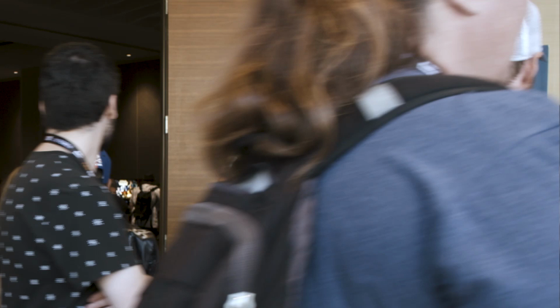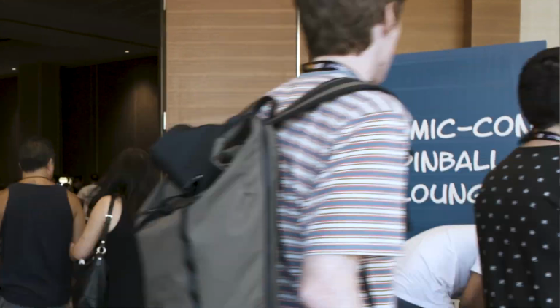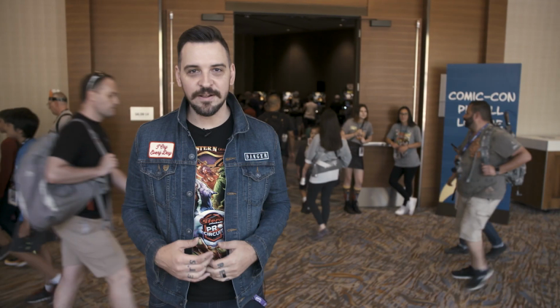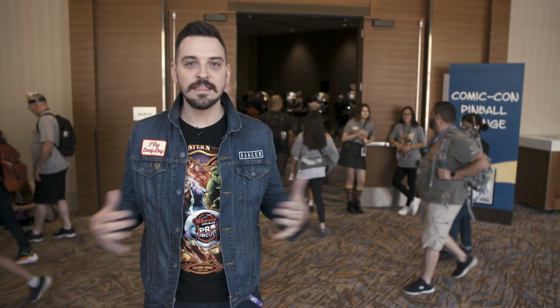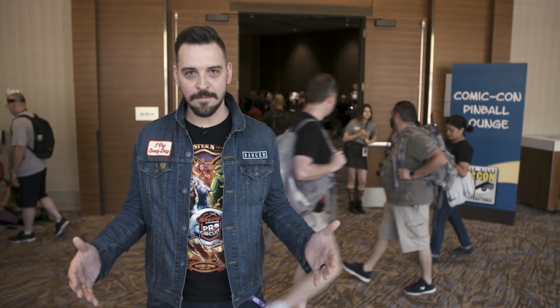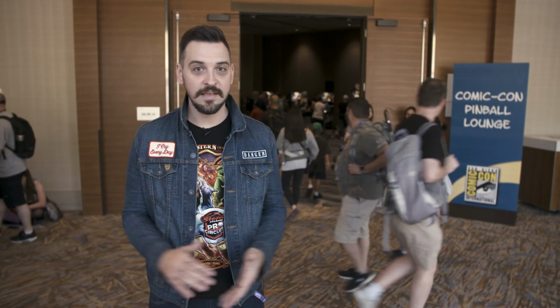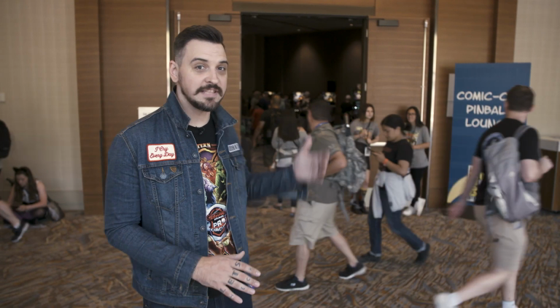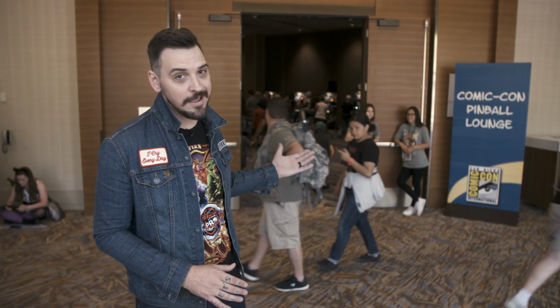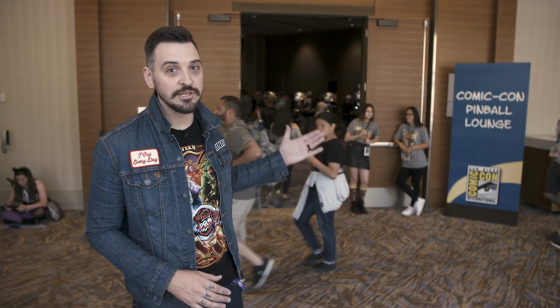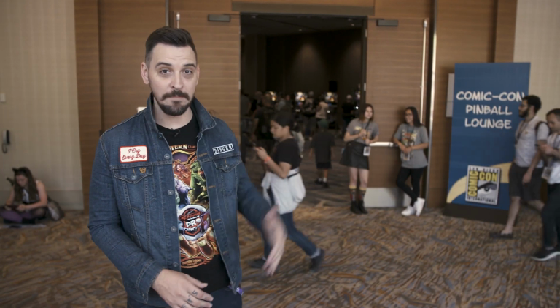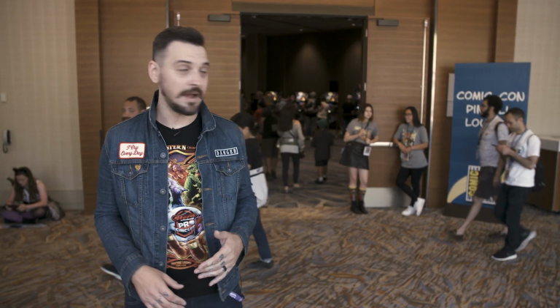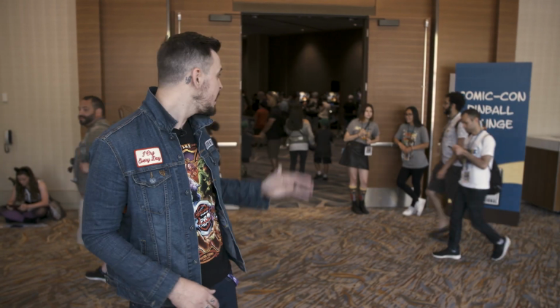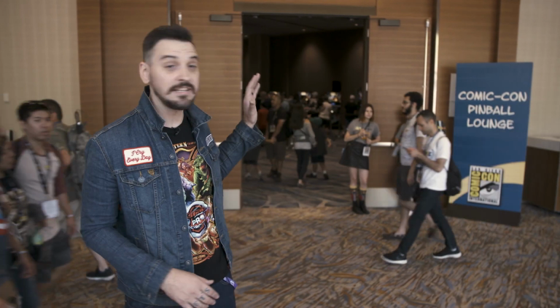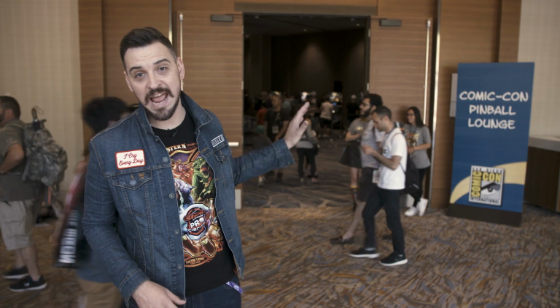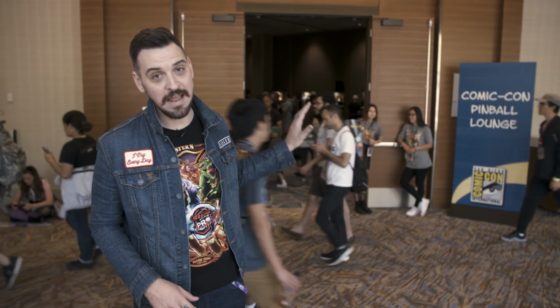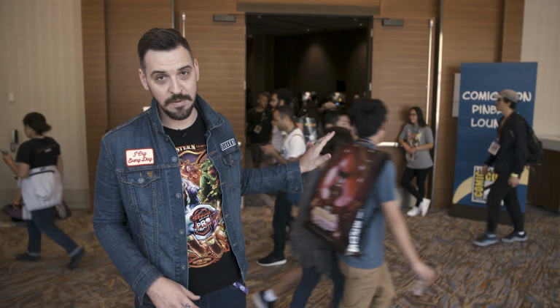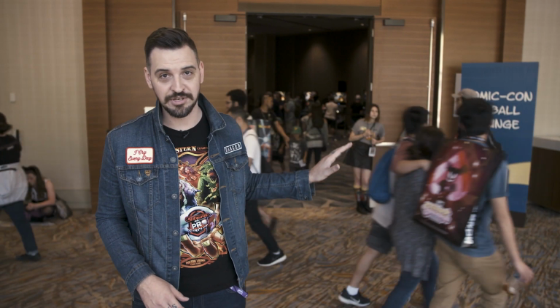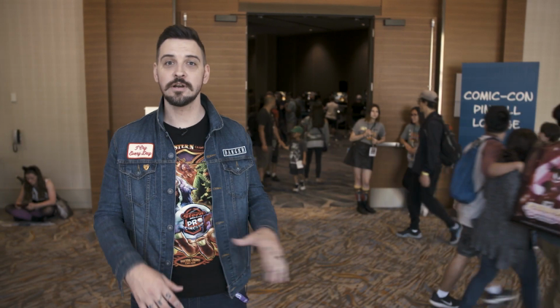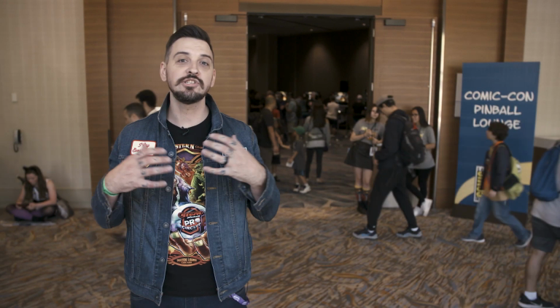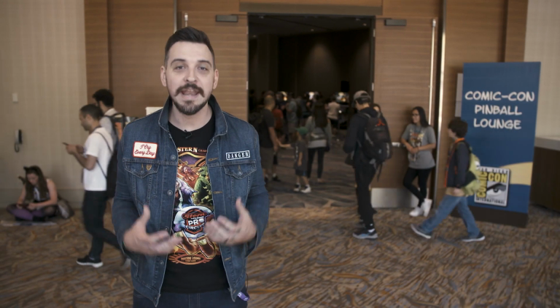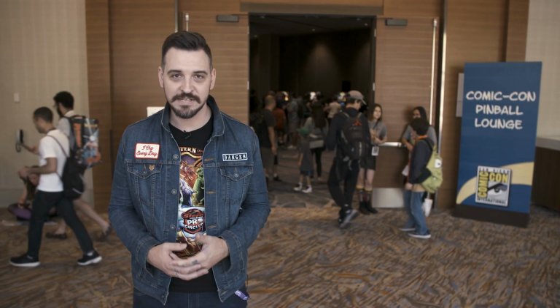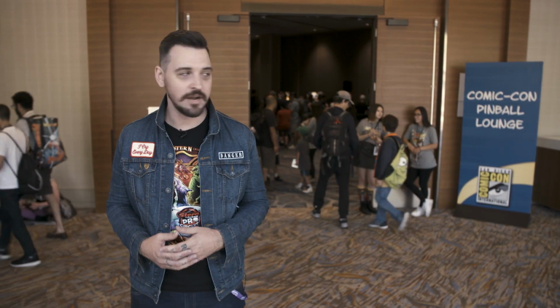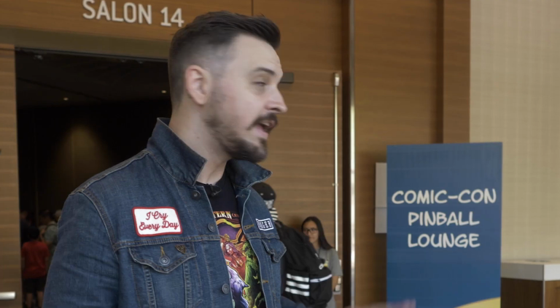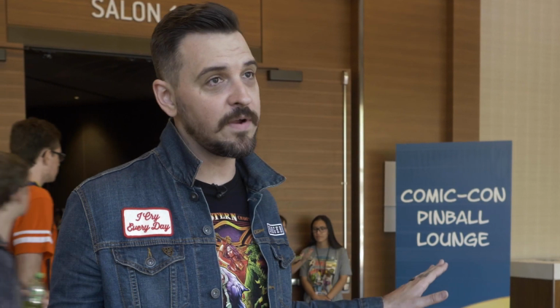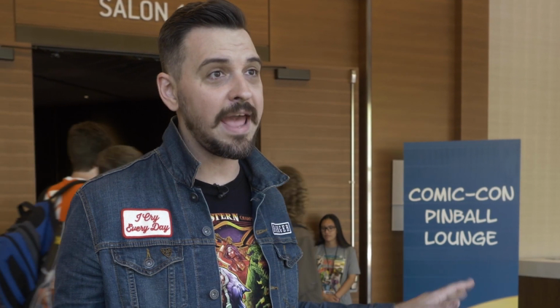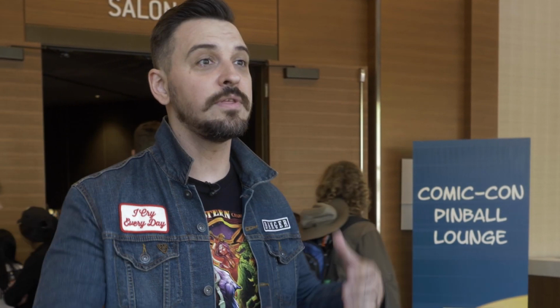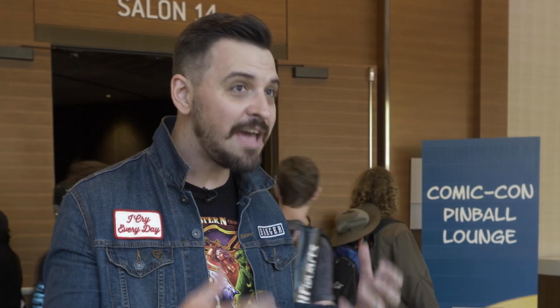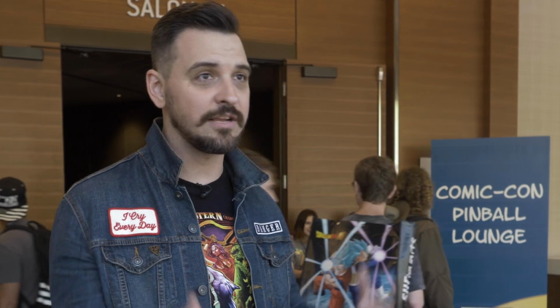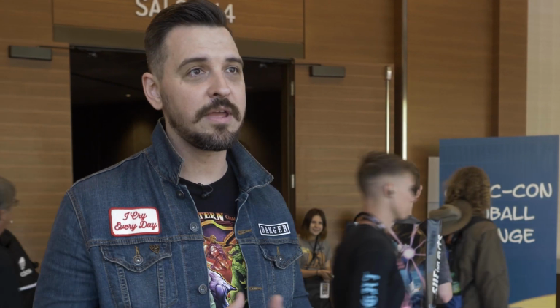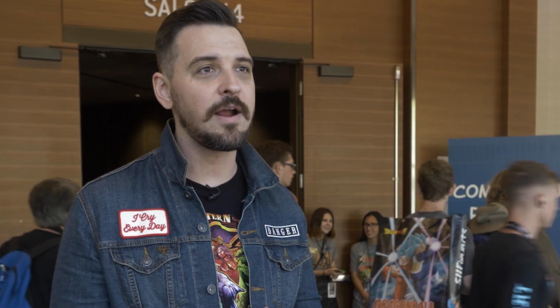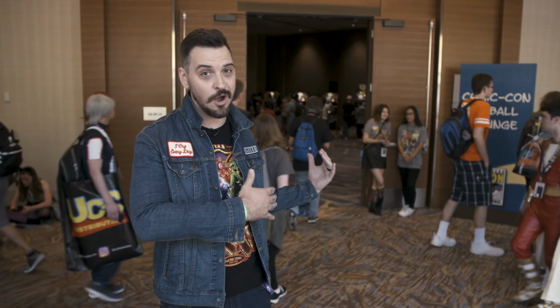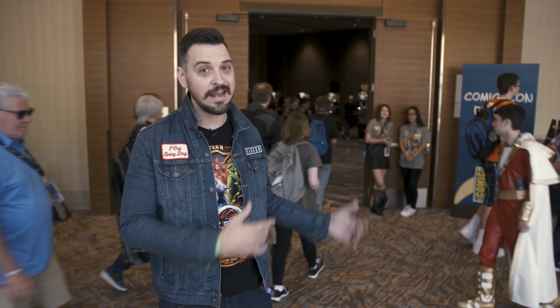And here we are finally at the Marriott Marquis. This is the Comic Con and Stern Pinball Lounge and this is jam packed full of pinball machines. Stern brings so many games each year — it's all free to play. We do this every single time we come here, and we're going to go in right now.